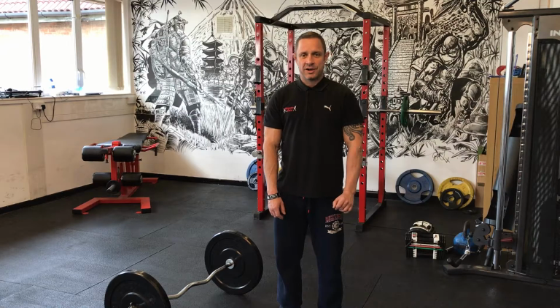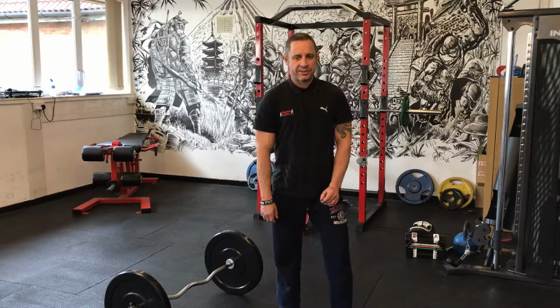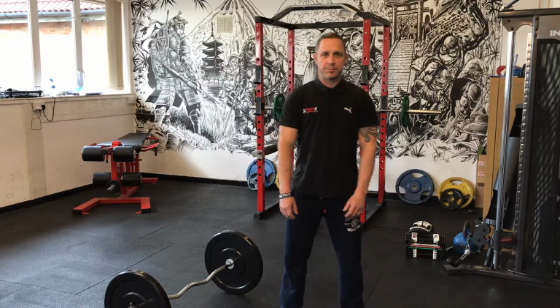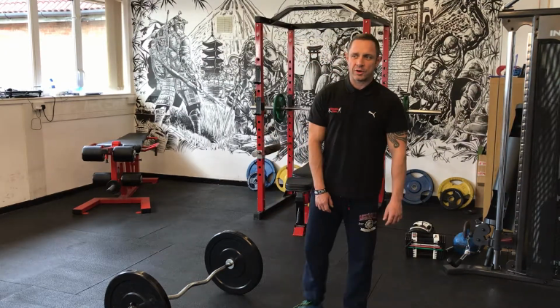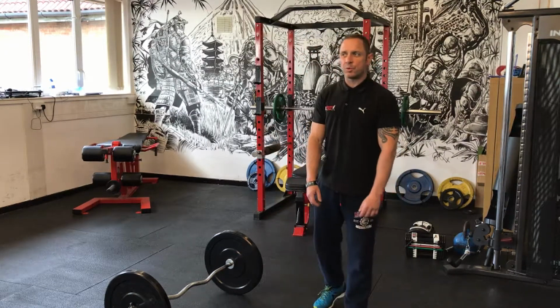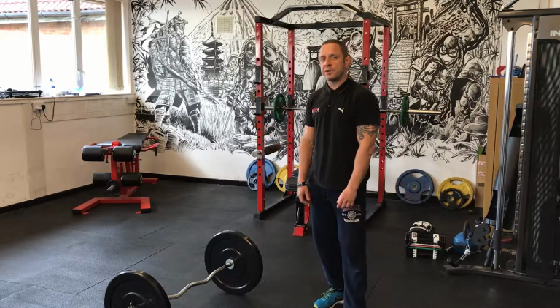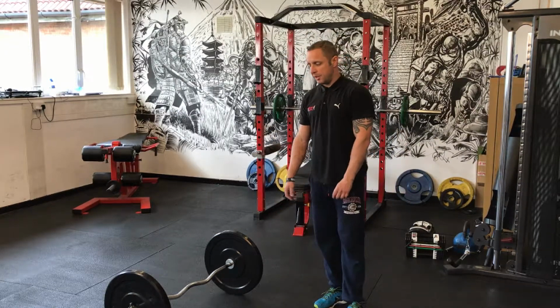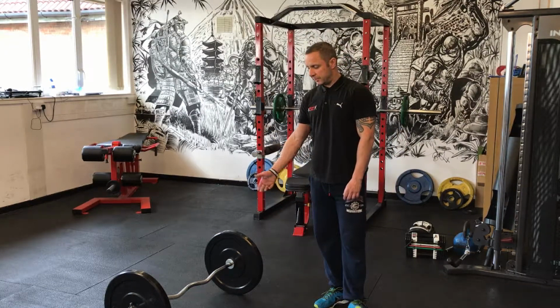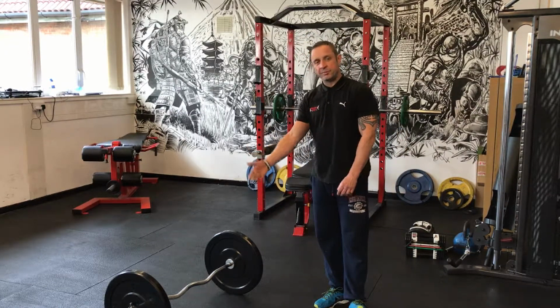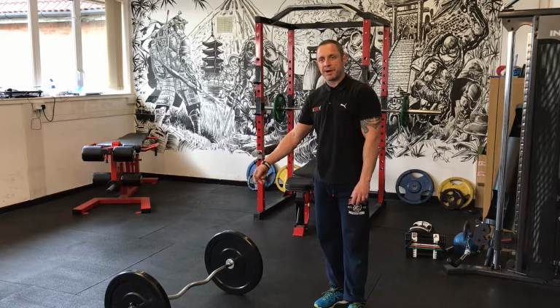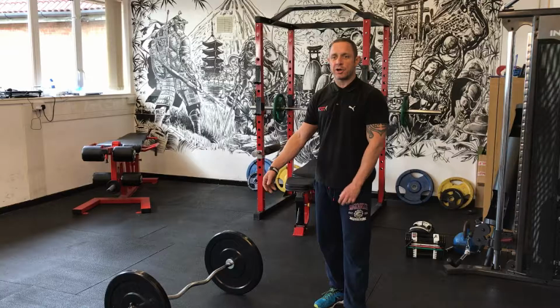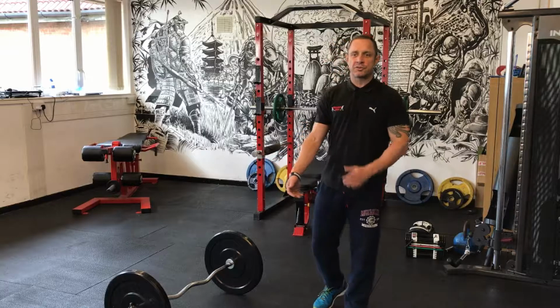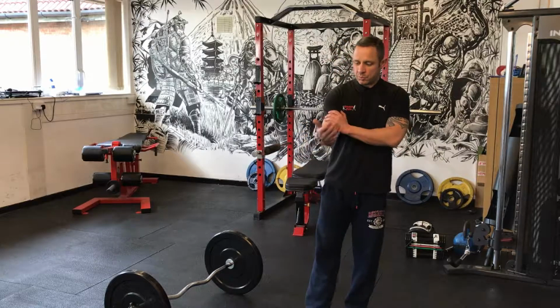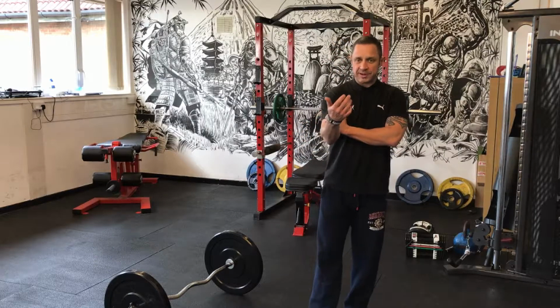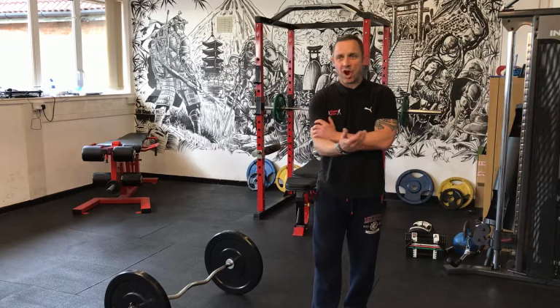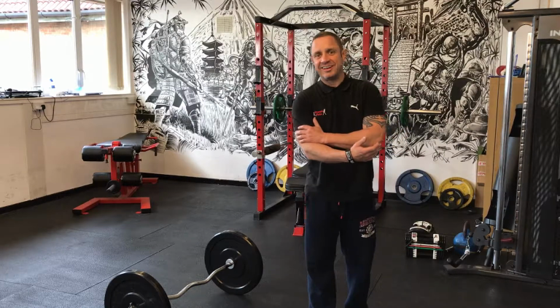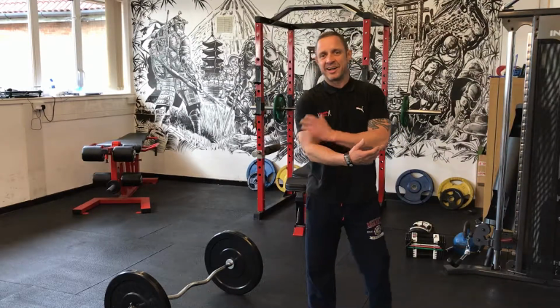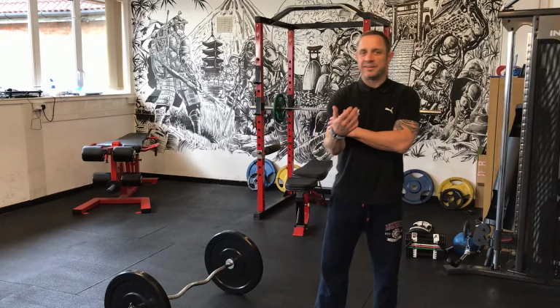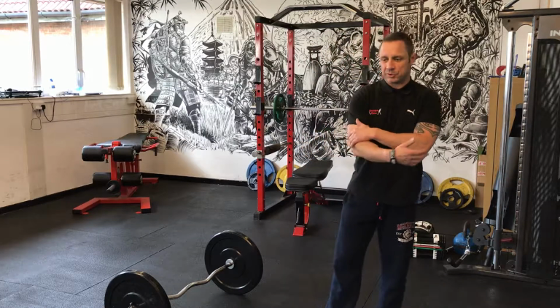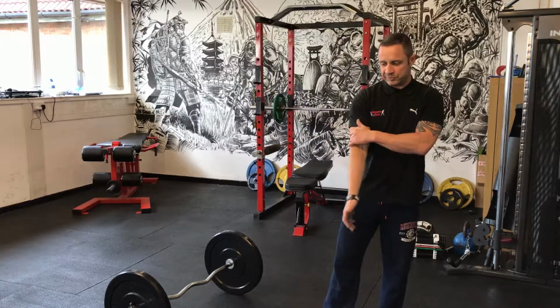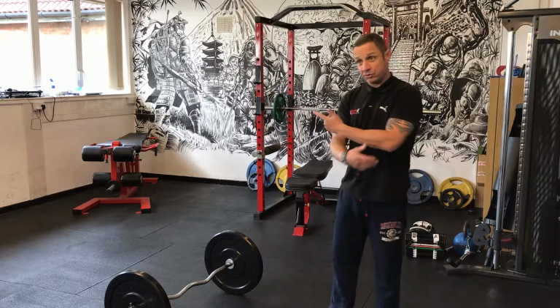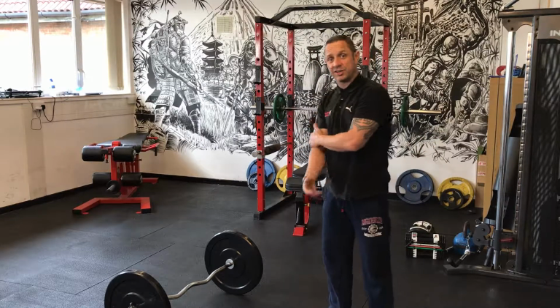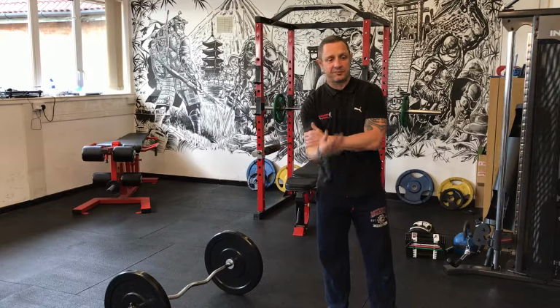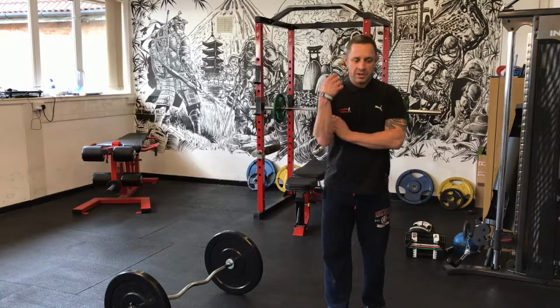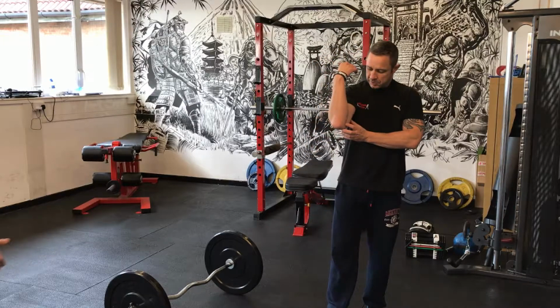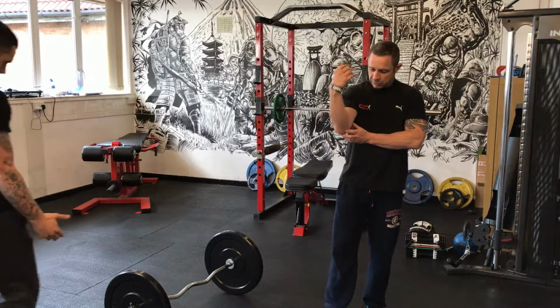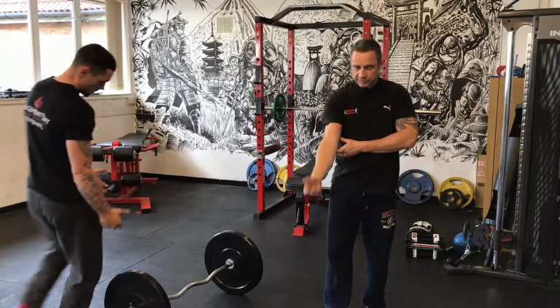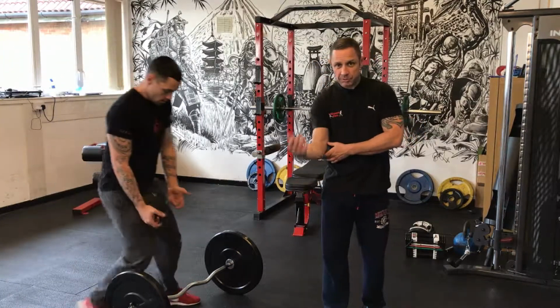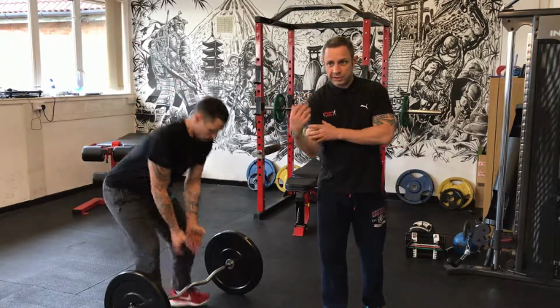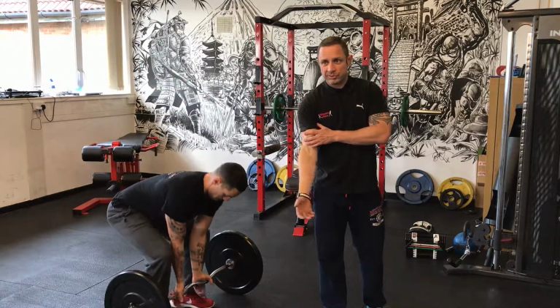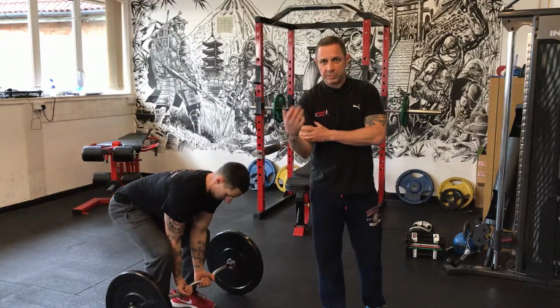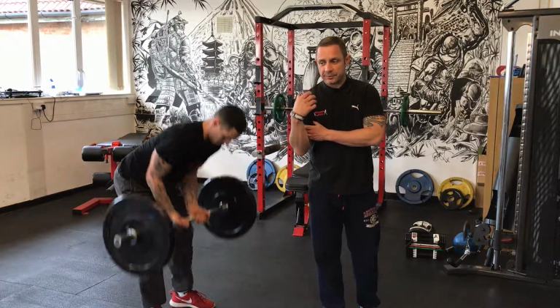Next up, quite a simple one: the EZ bar bicep curls. Working your biceps — you're isolating your biceps, so you're just moving the elbow joint. Just moving the elbow joint, which means you're working your biceps.